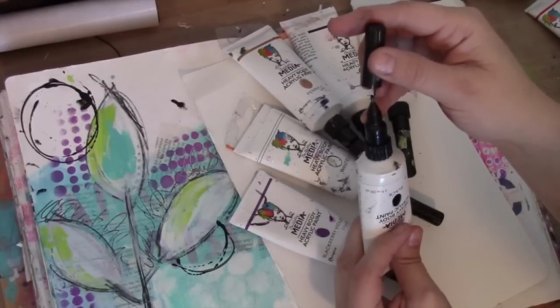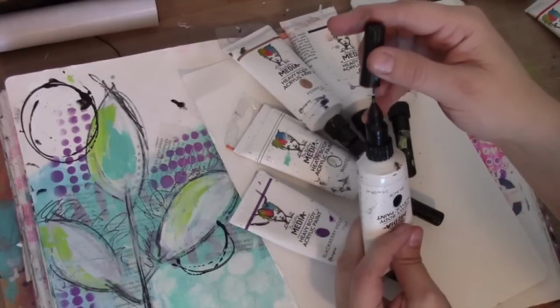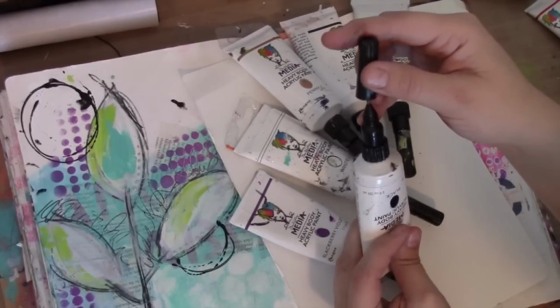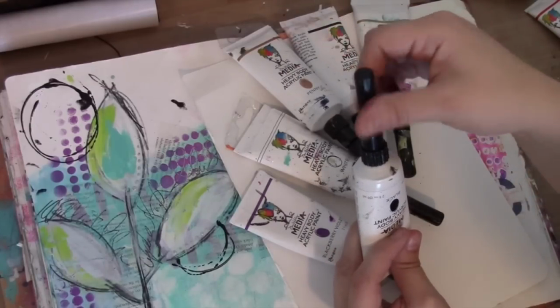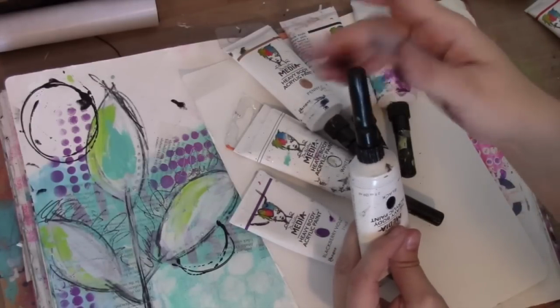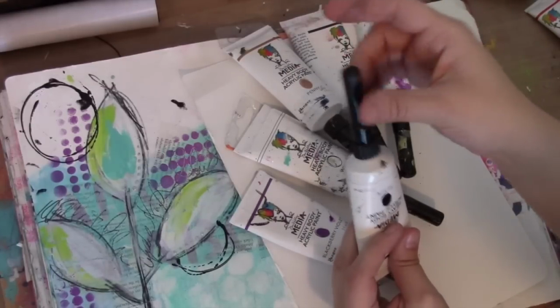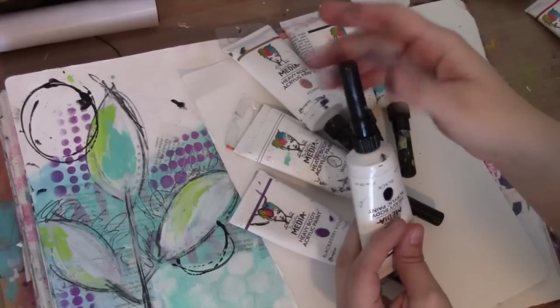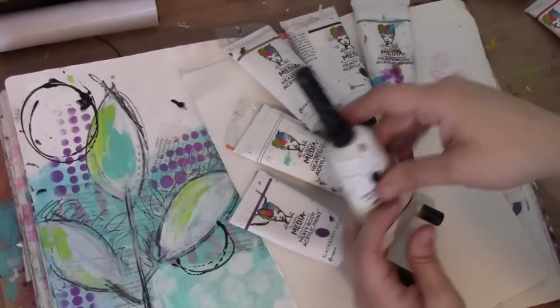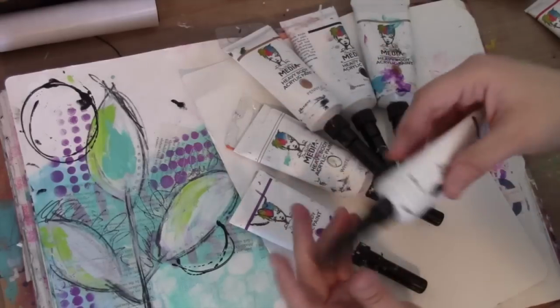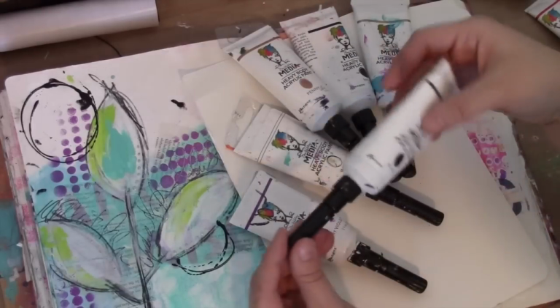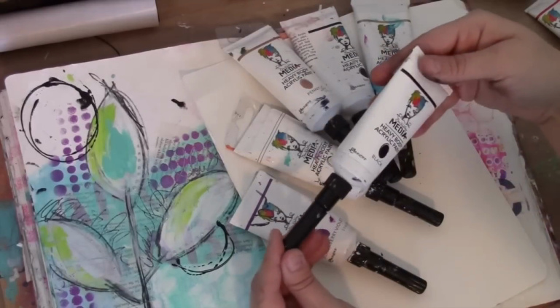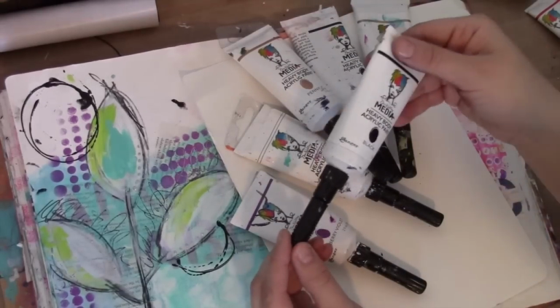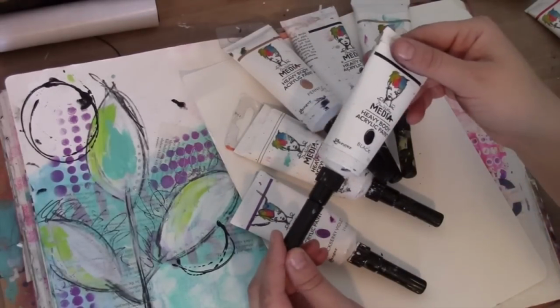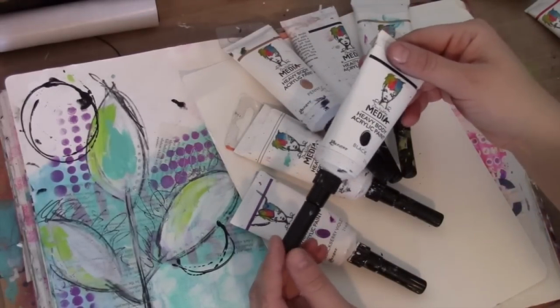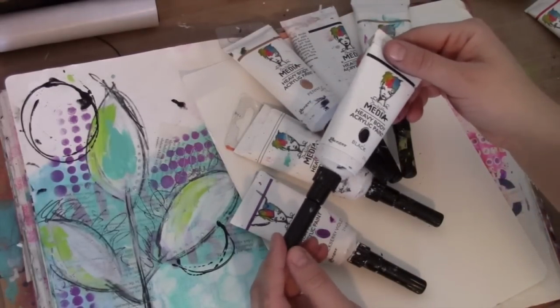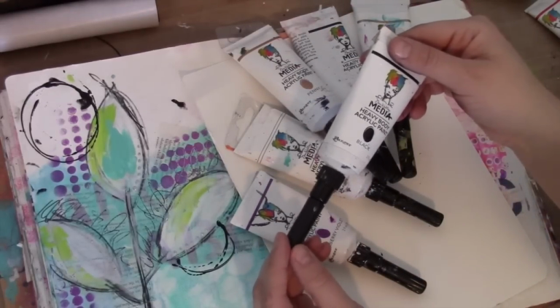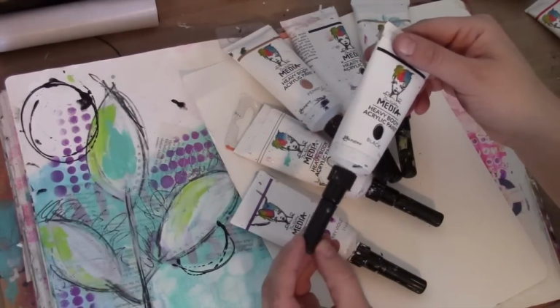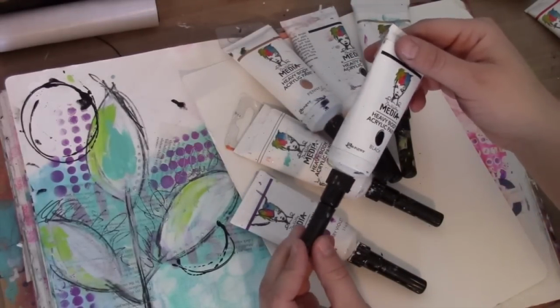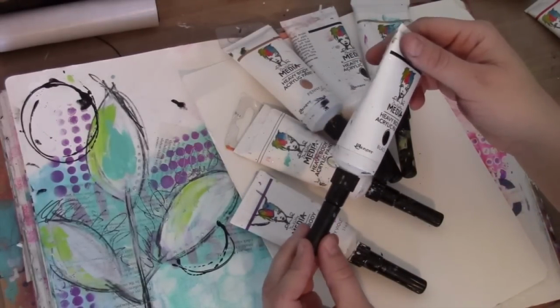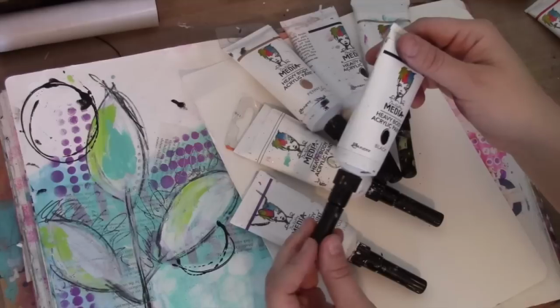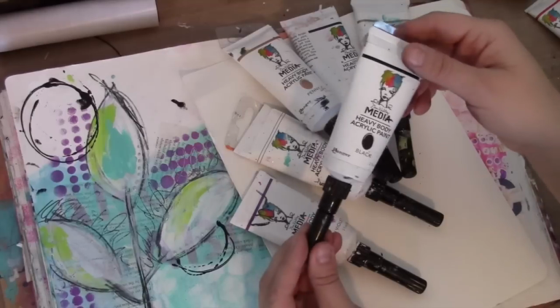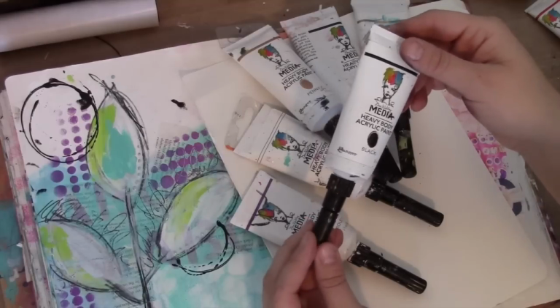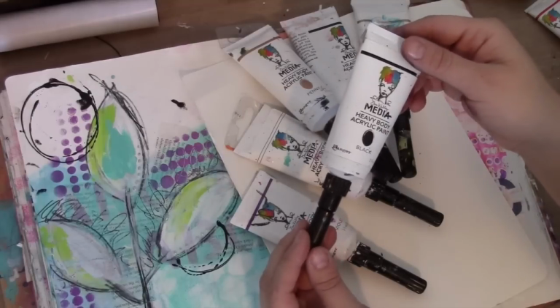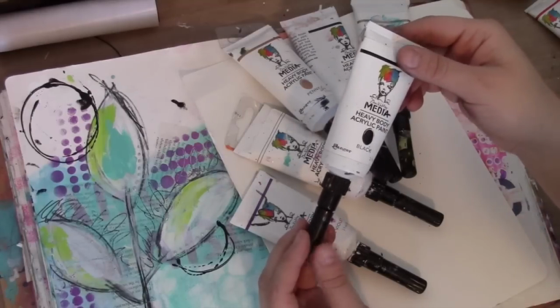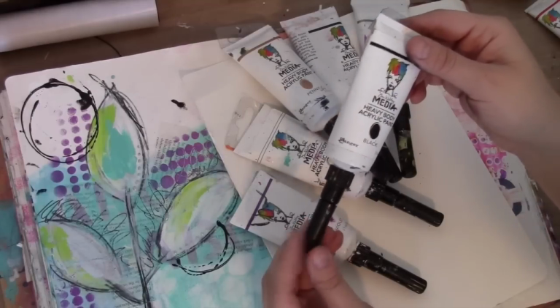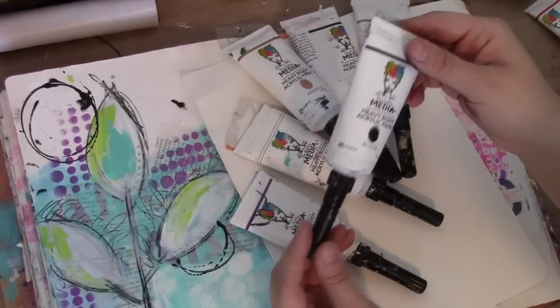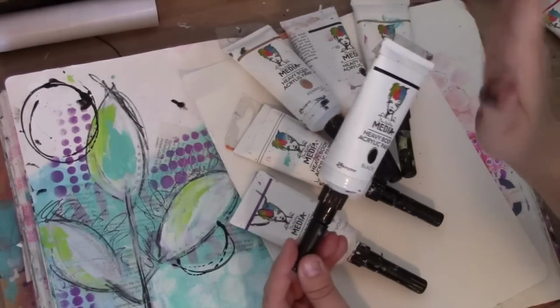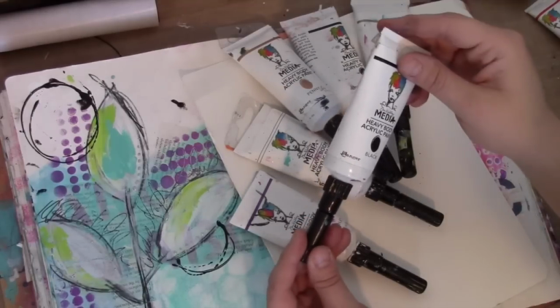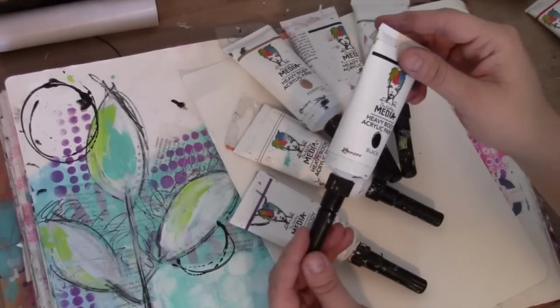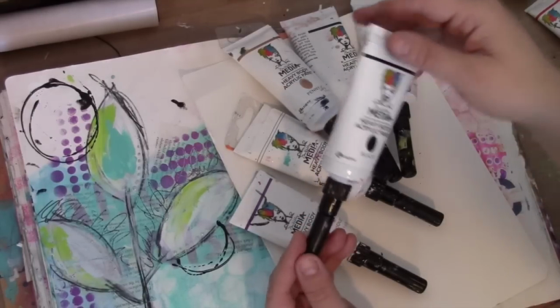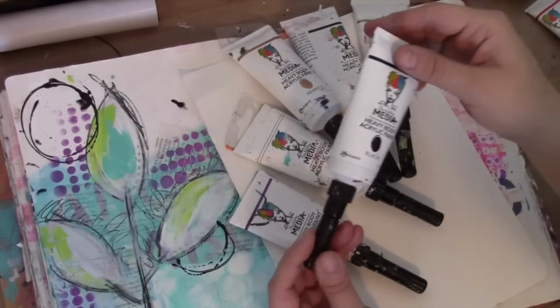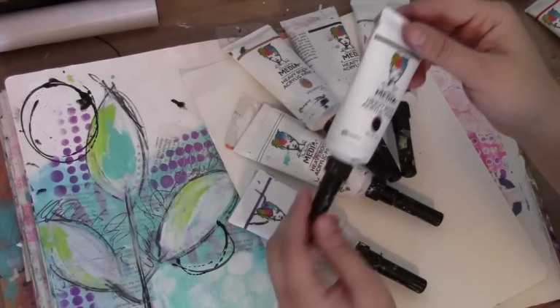People ask me, how do you clean these? And my answer is, I don't clean them. Once they're on a paint tube, I'm going to leave them on there. And I really won't have any problems with clogging because of the needle design.